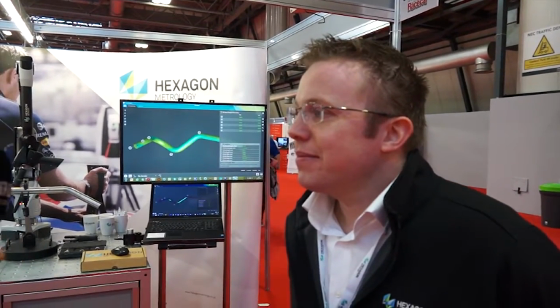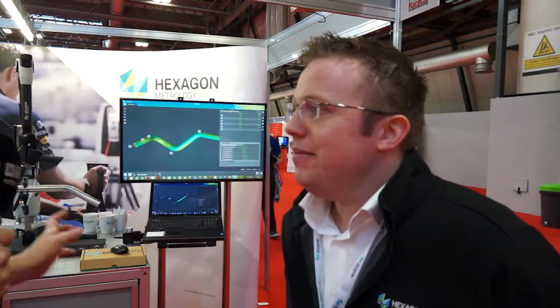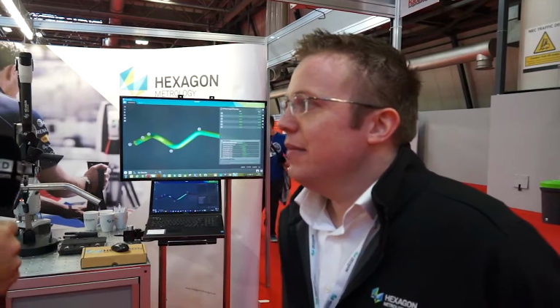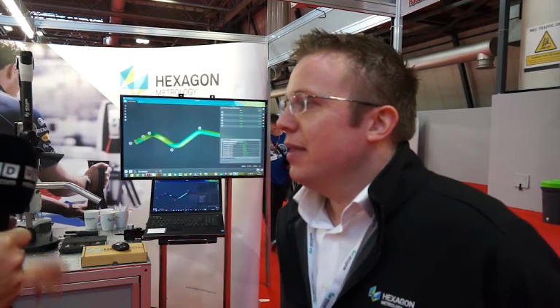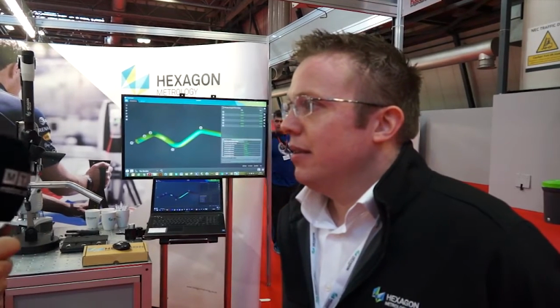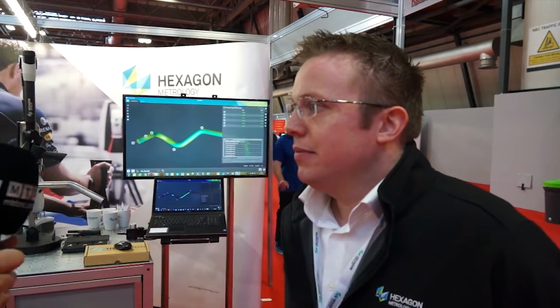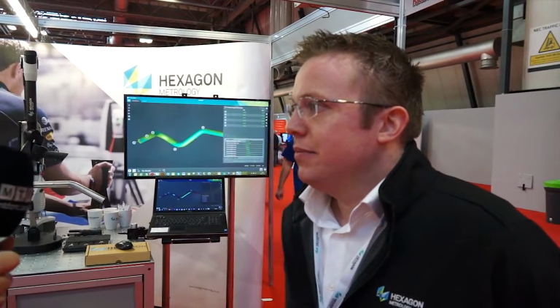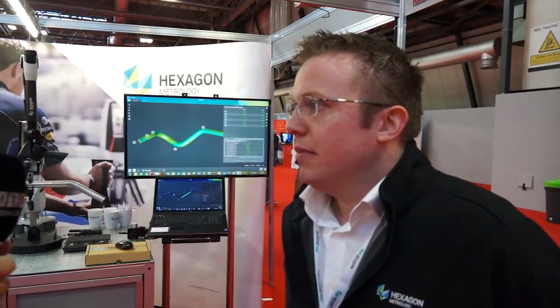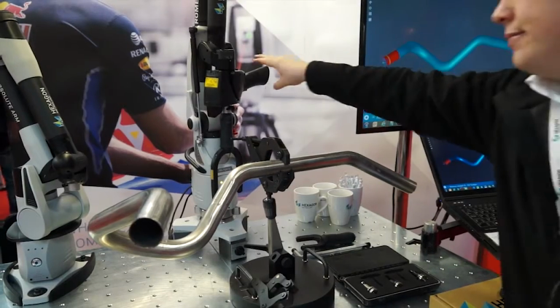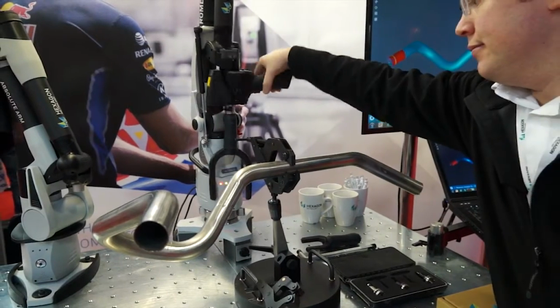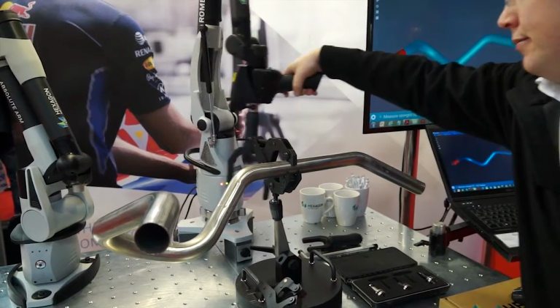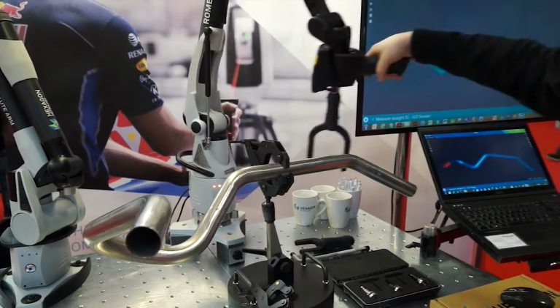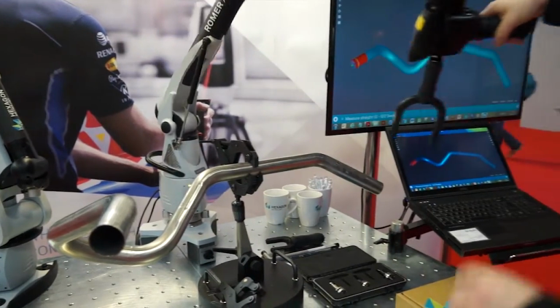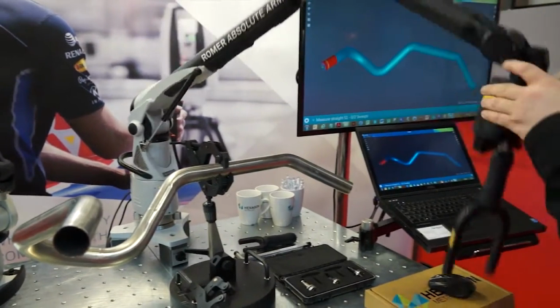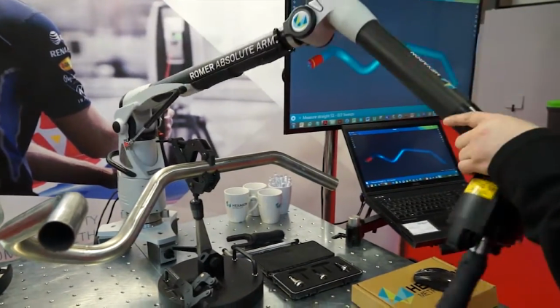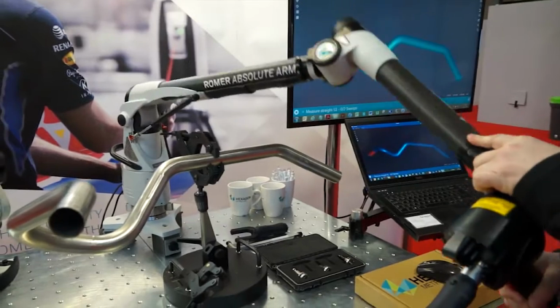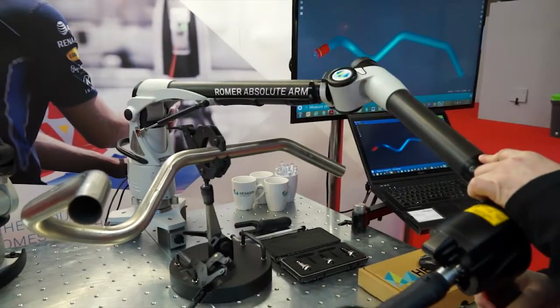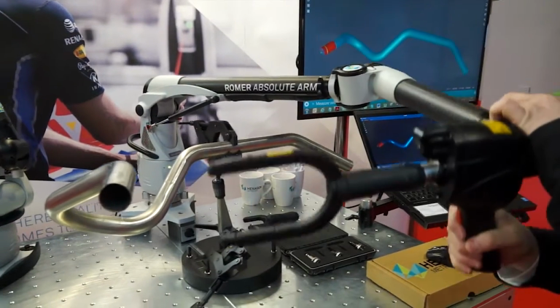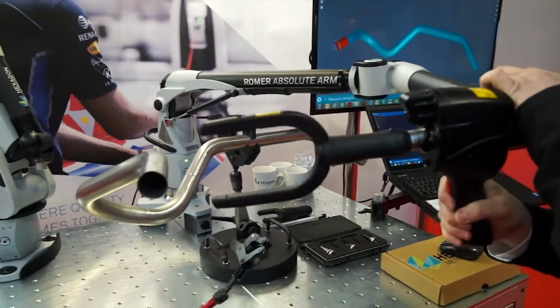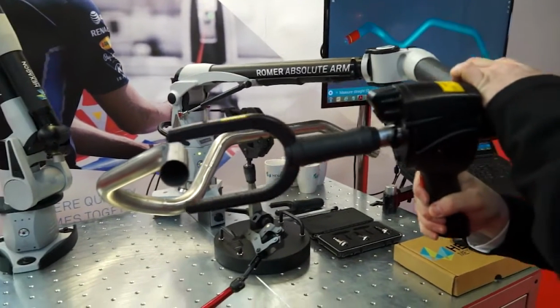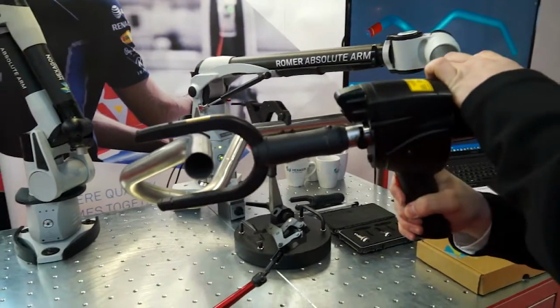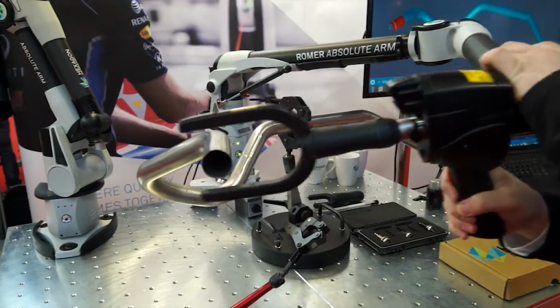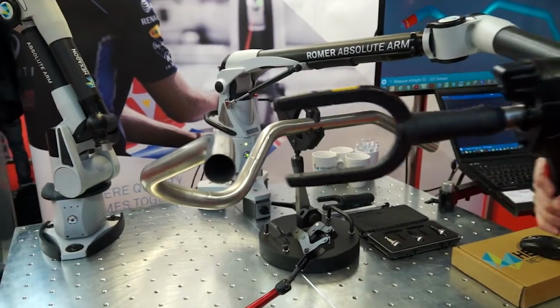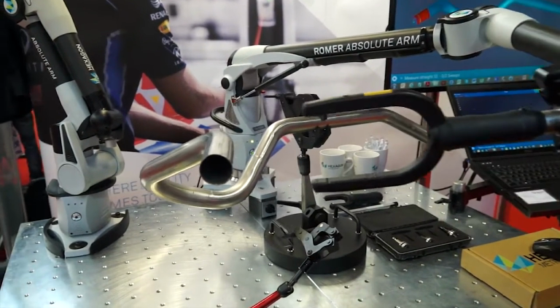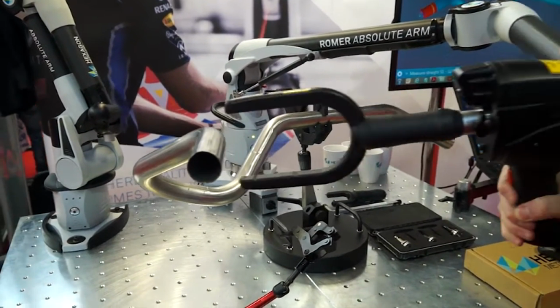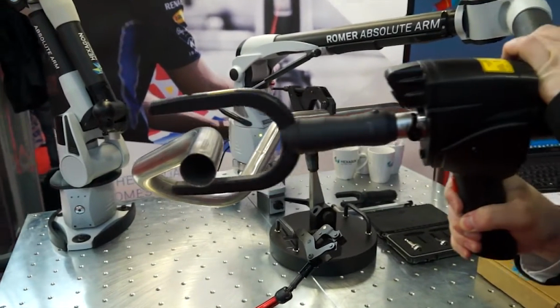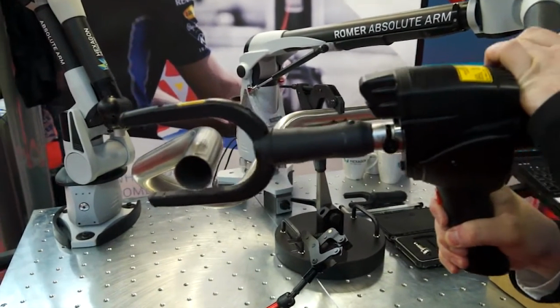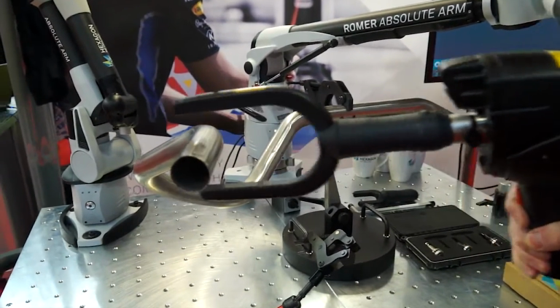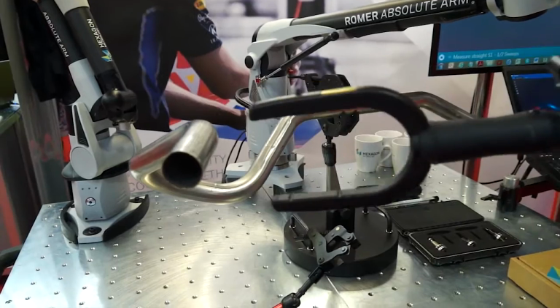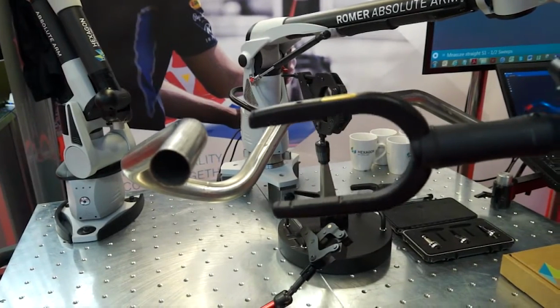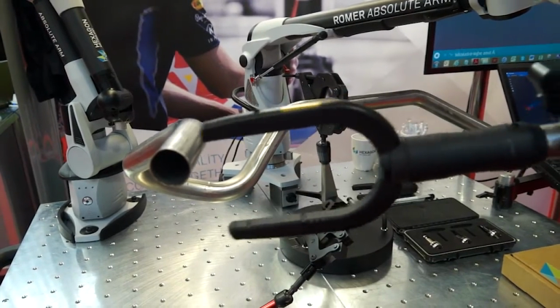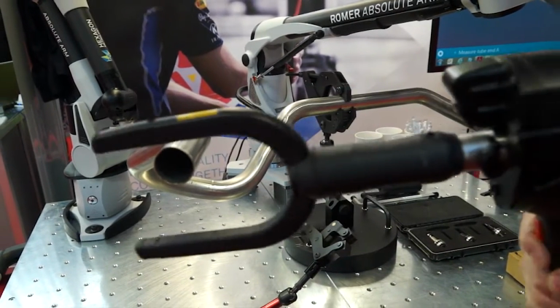We're going to have a look at one of your new products, the Roma Absolute Arm. The Absolute Arm has been out for a few years now, but this is the latest variant, which actually comes with our TubeShaper software. We know it internally as the Tube Solution.